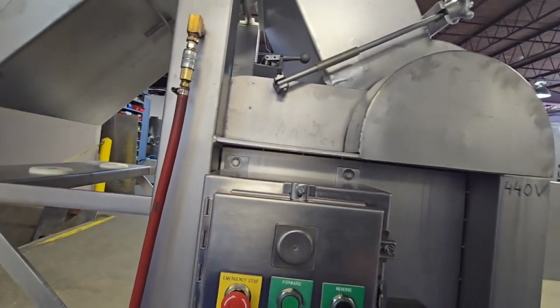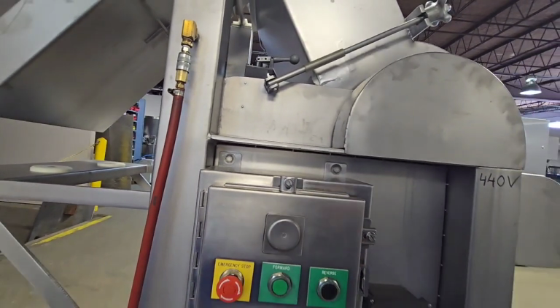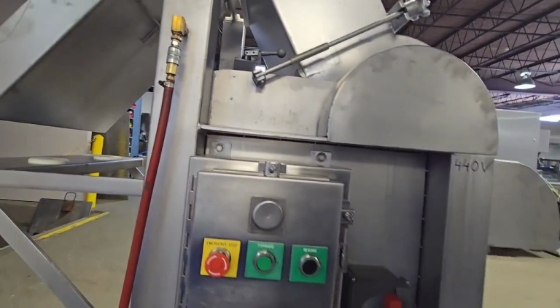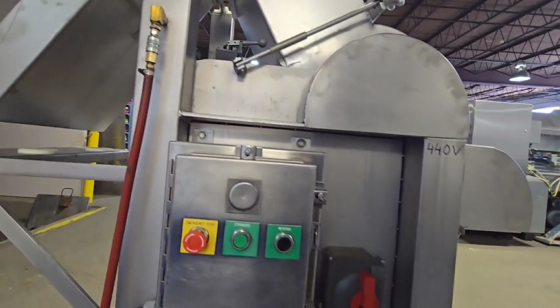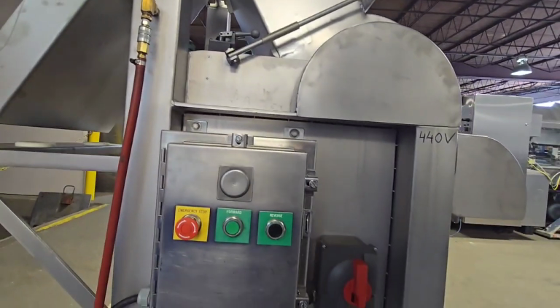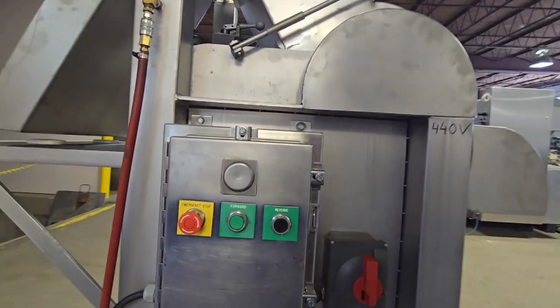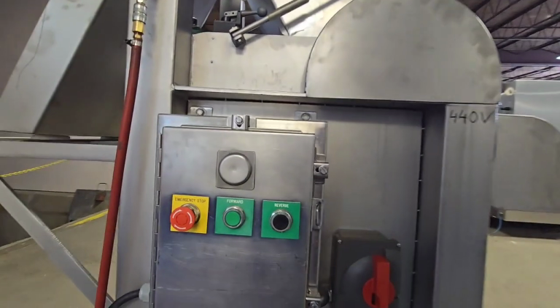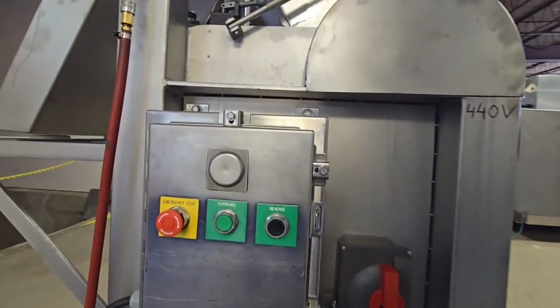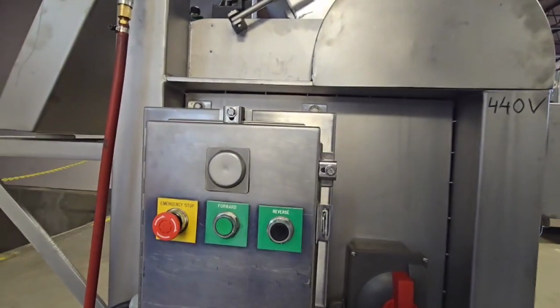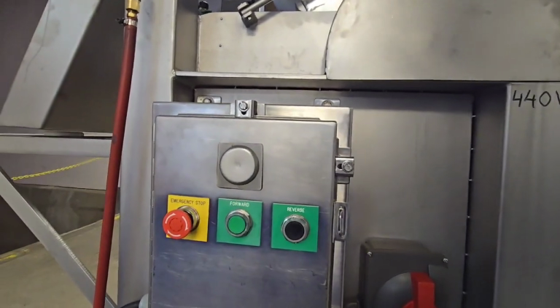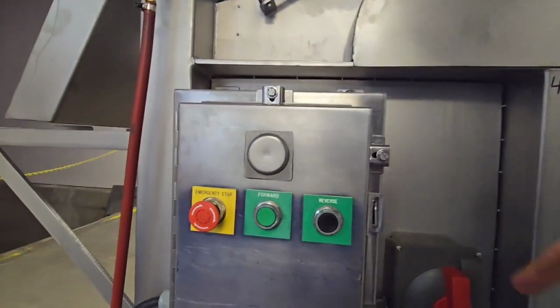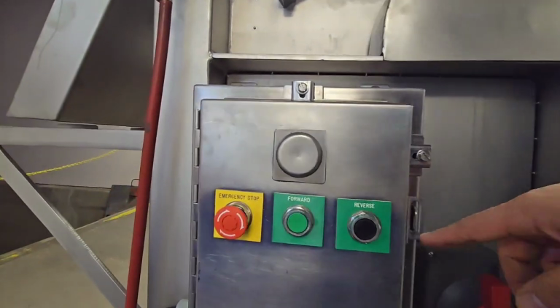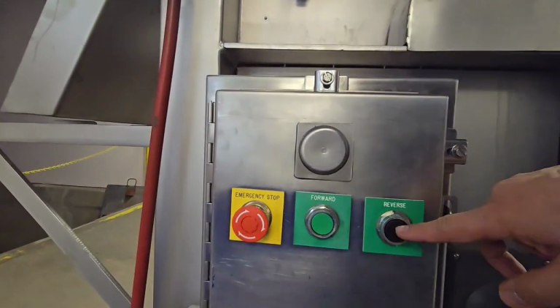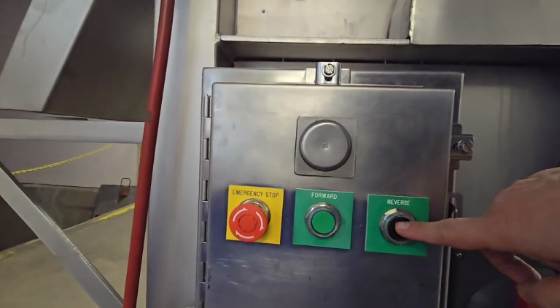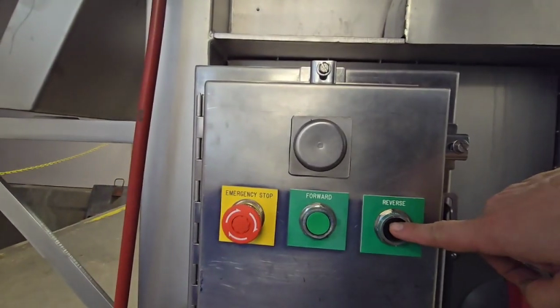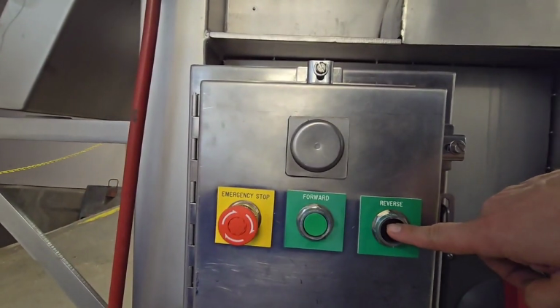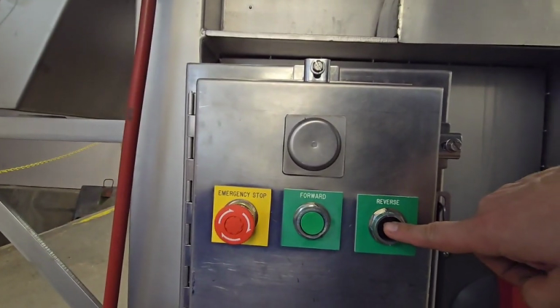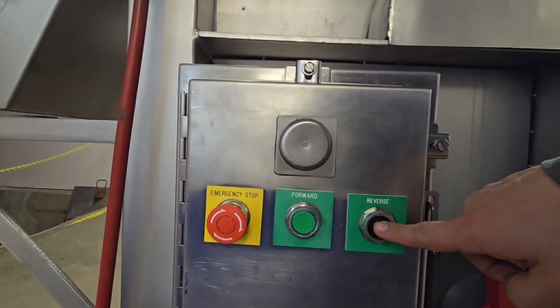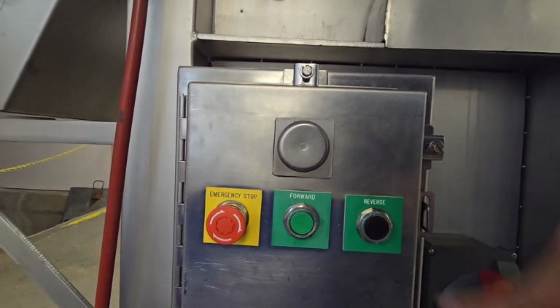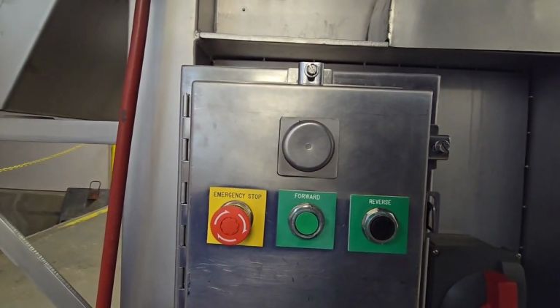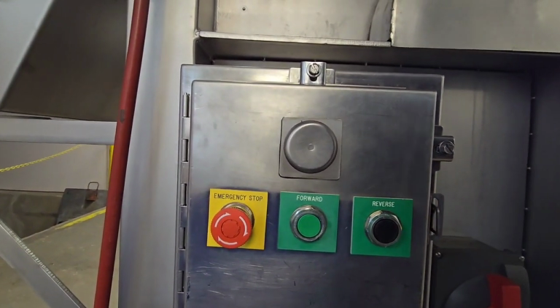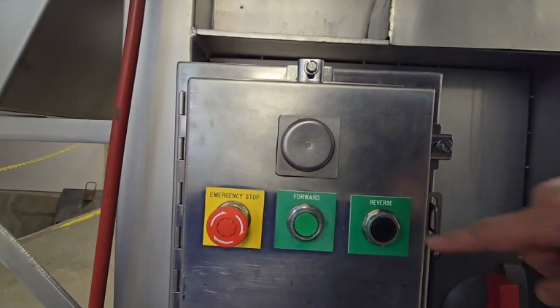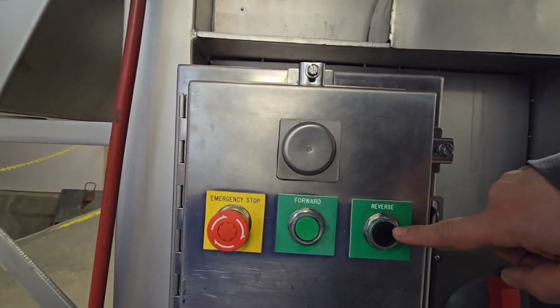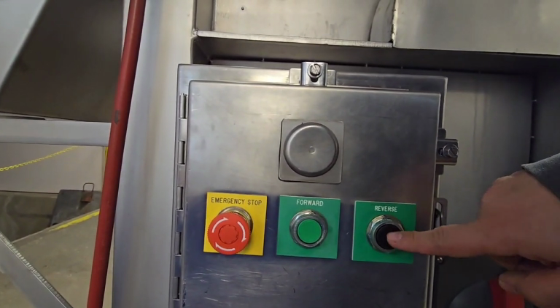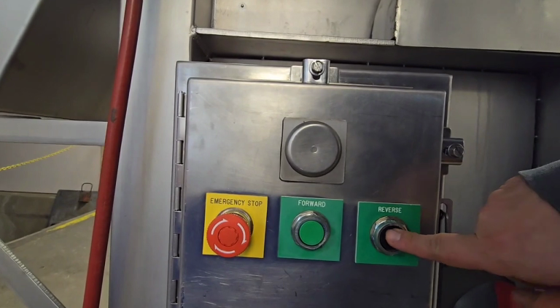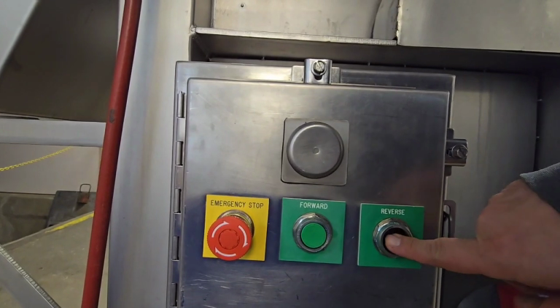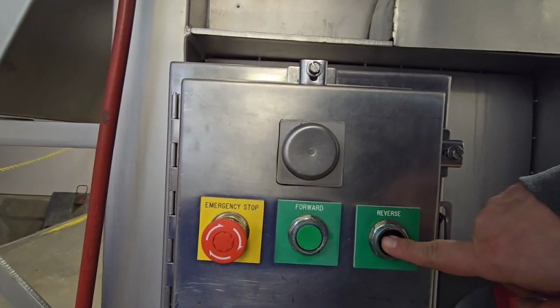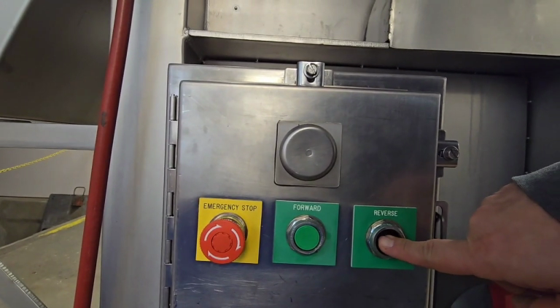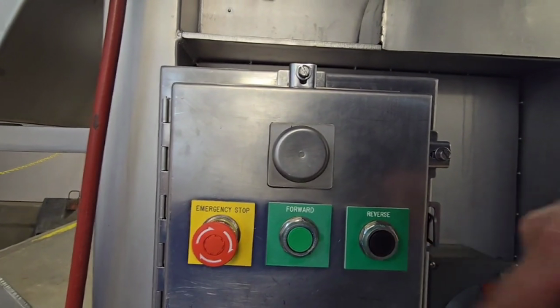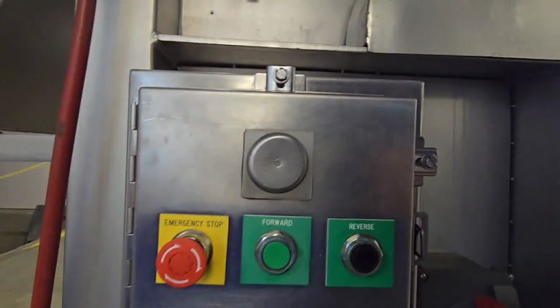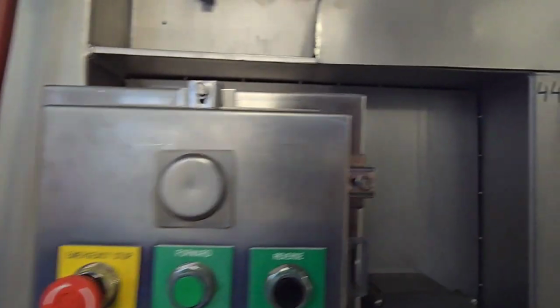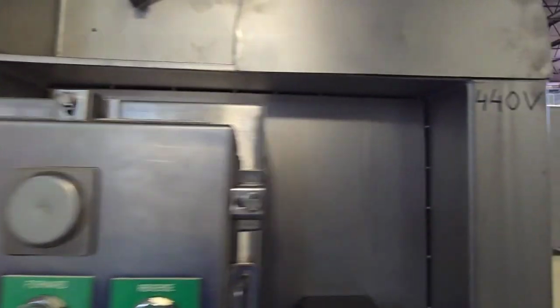If the block does get jammed, it does have a reverse mode. The reverse mode is a momentary contactor, meaning that you have to hold and press that.